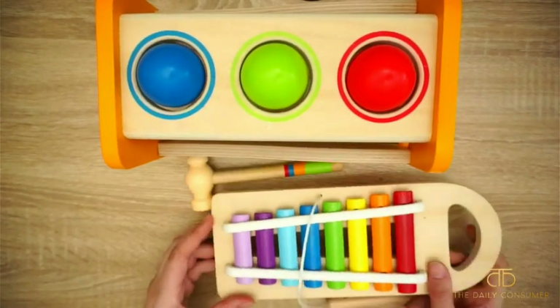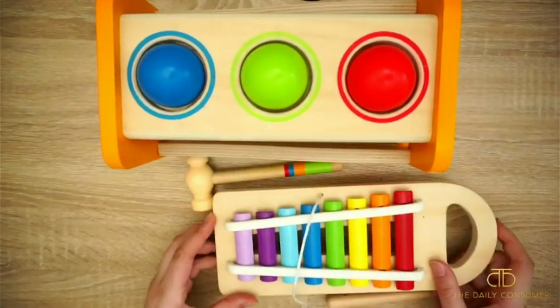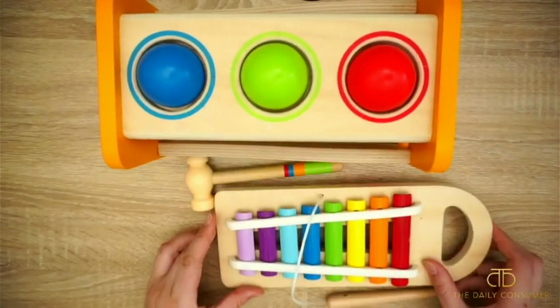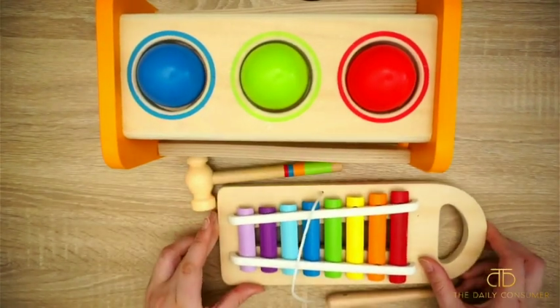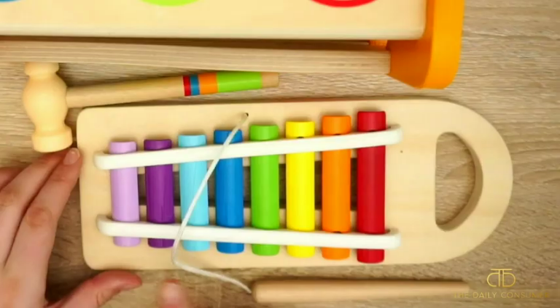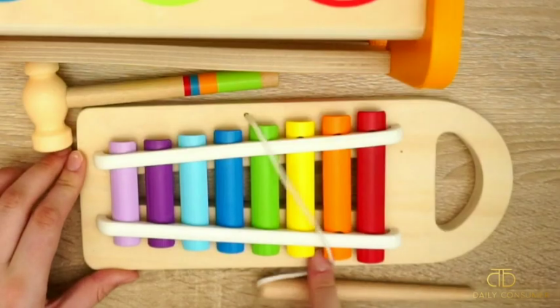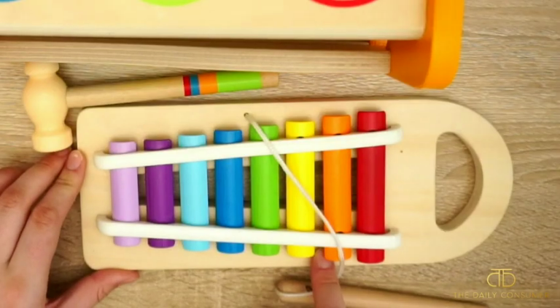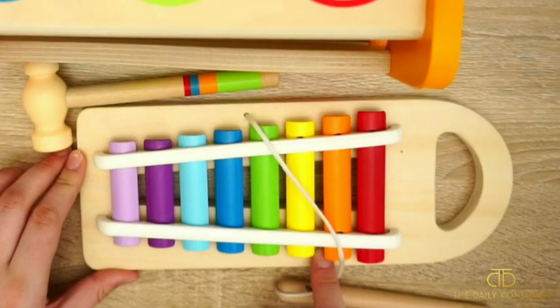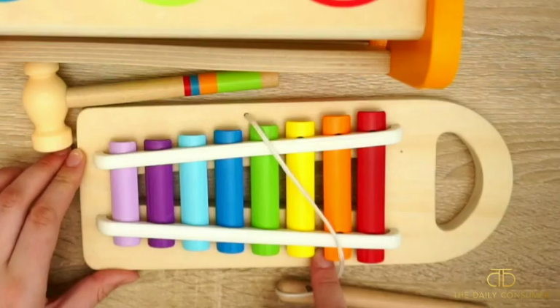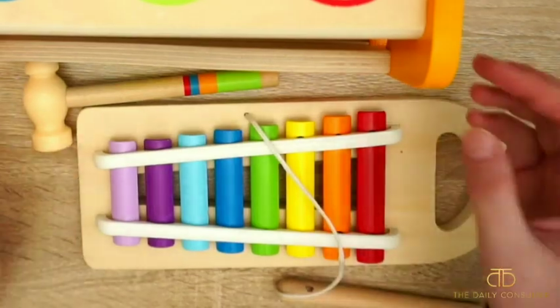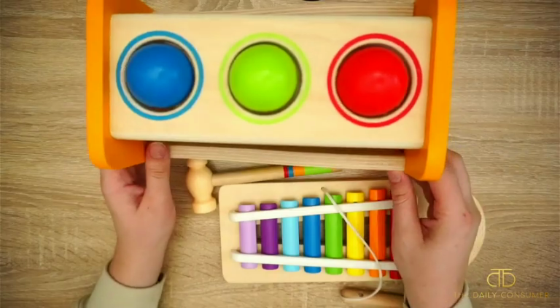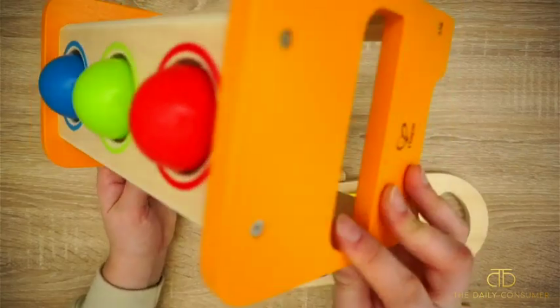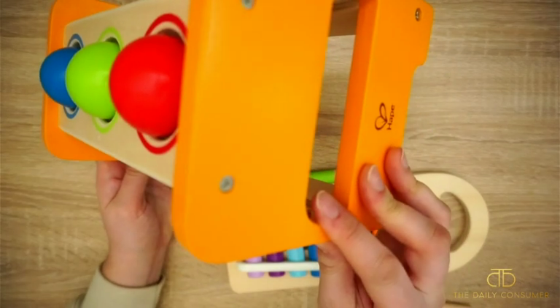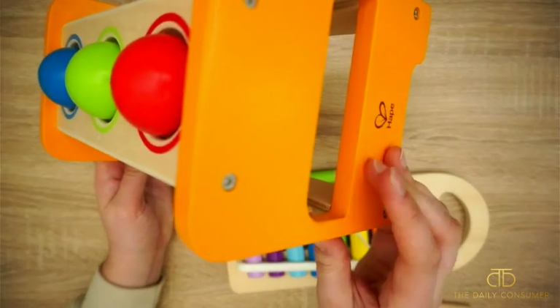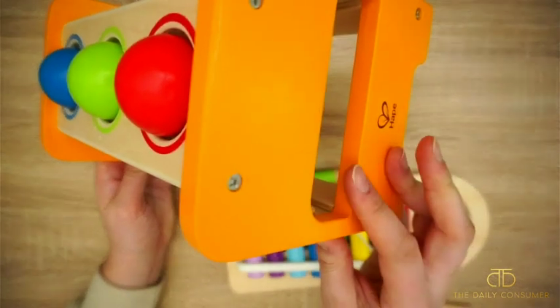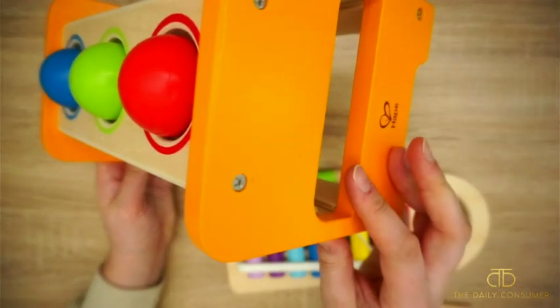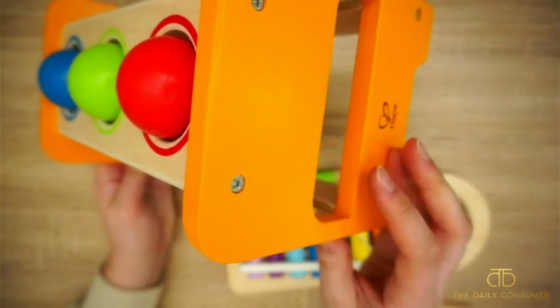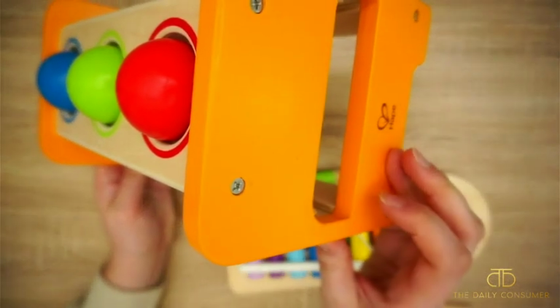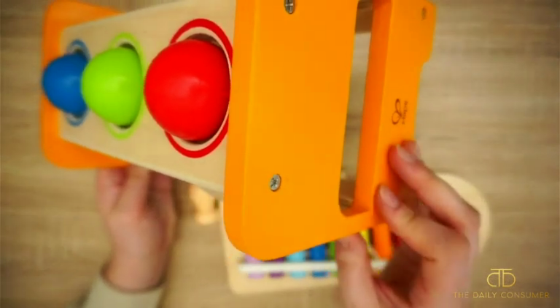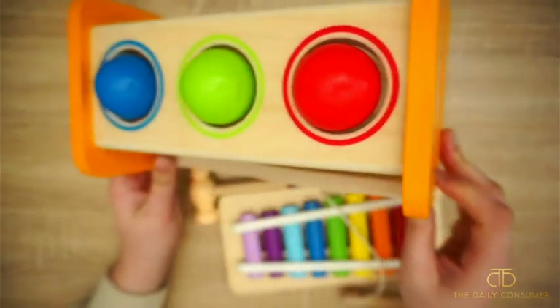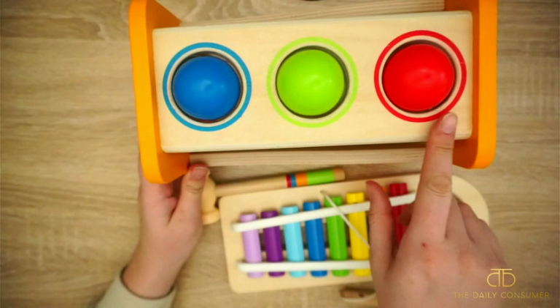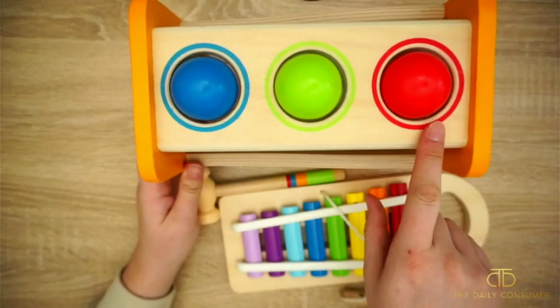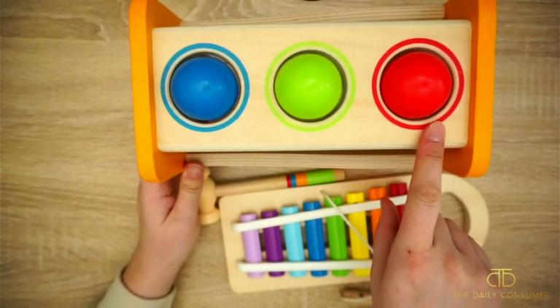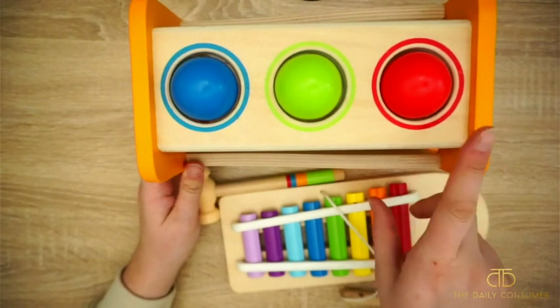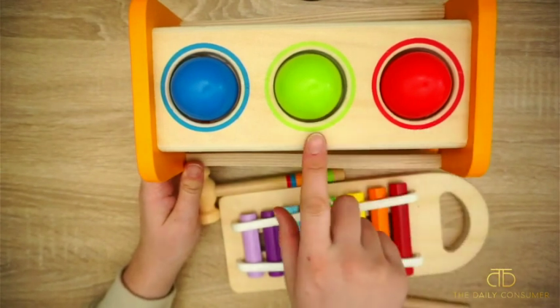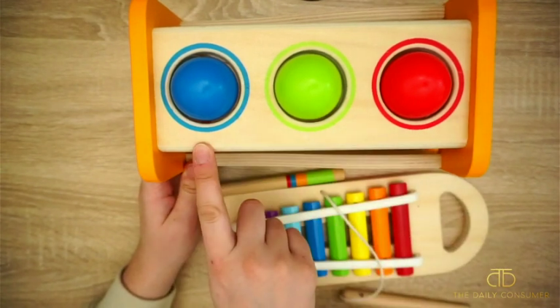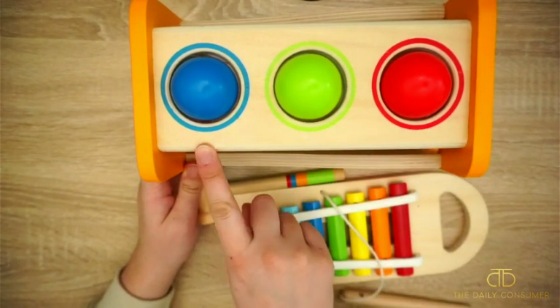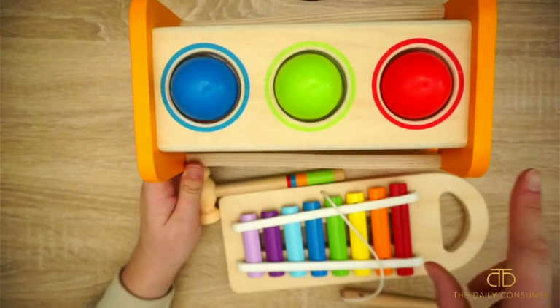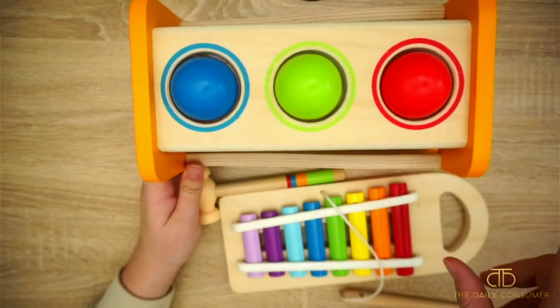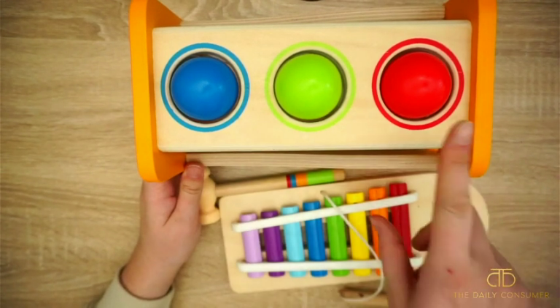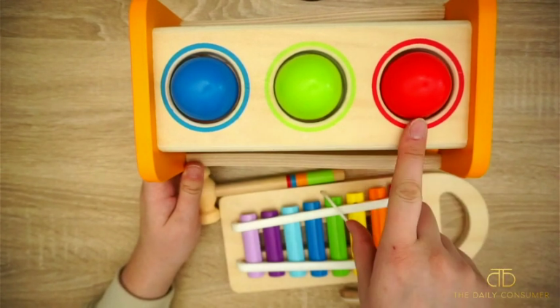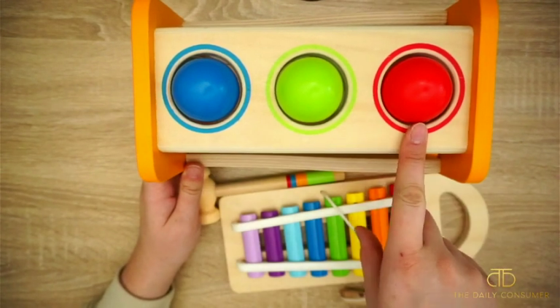Let me just fit this all in the shot here. So this is the xylophone that slides out. There is a cutout that you're going to slide down the xylophone. And then you have three balls right here — red, green, blue — so the kiddos can practice color matching.